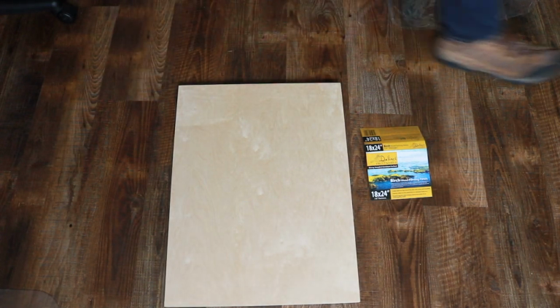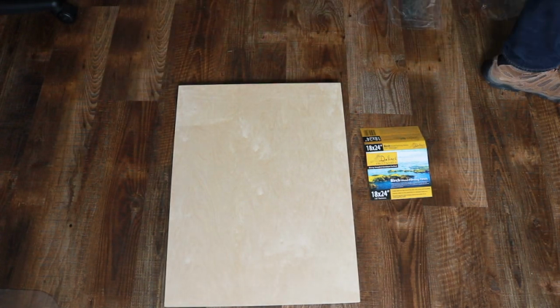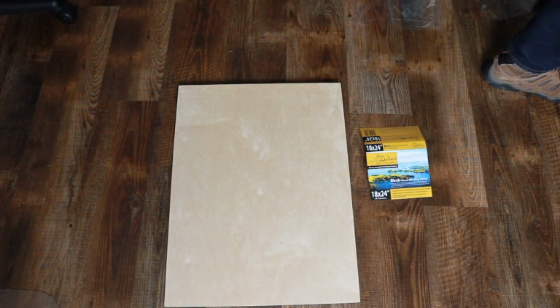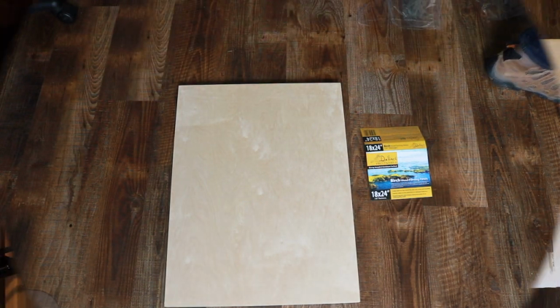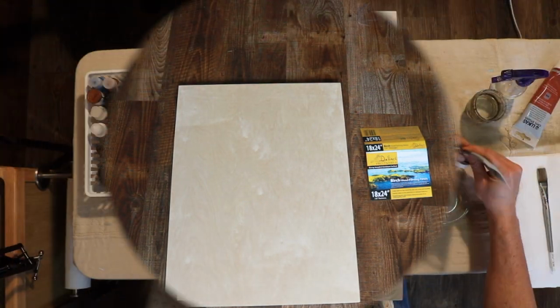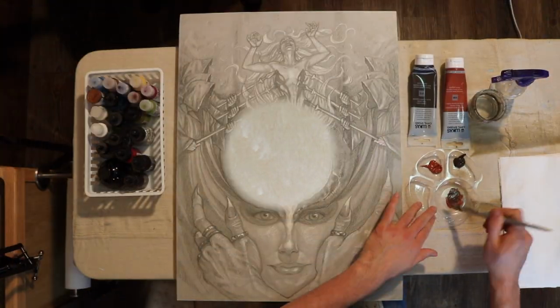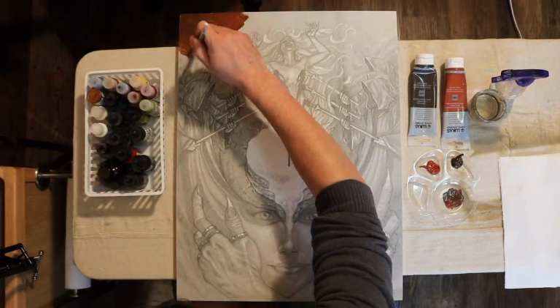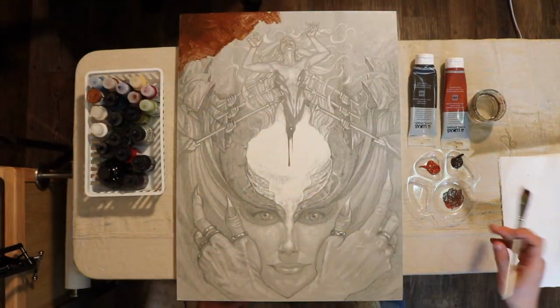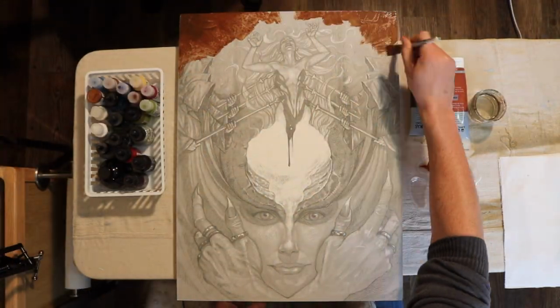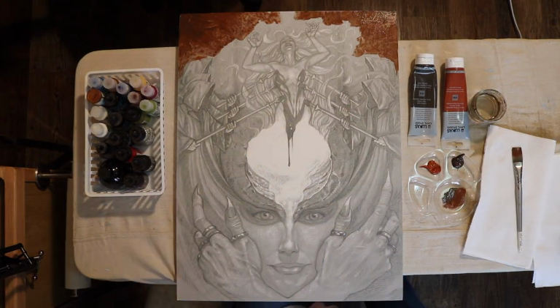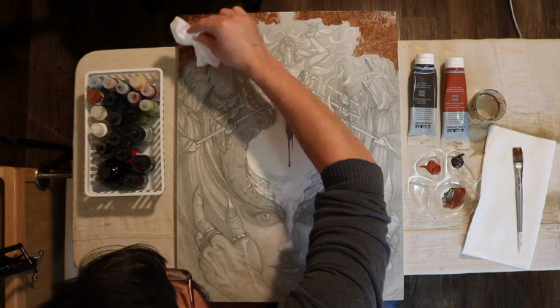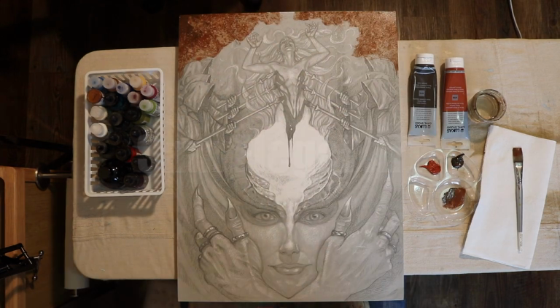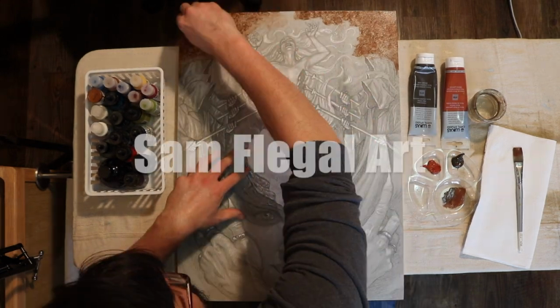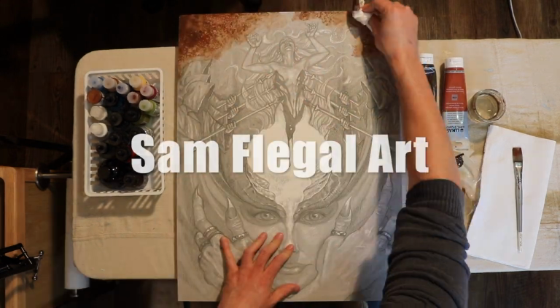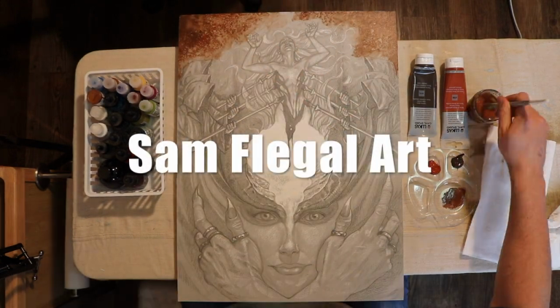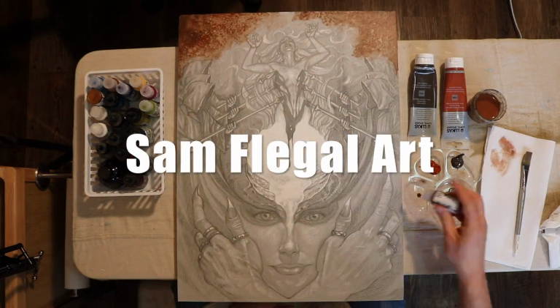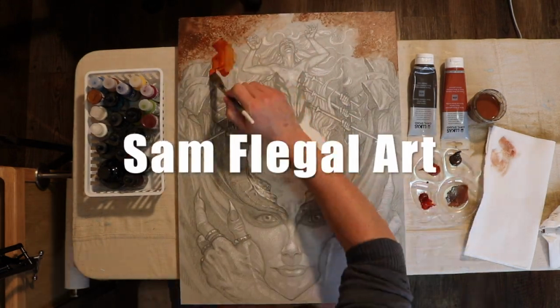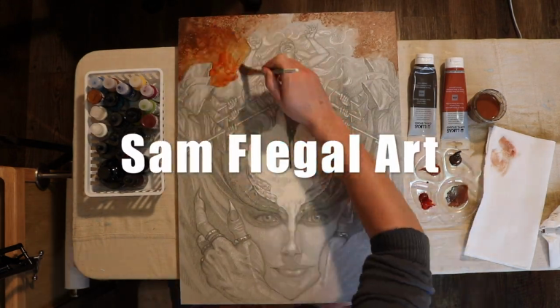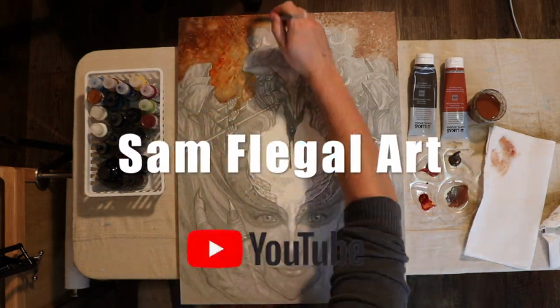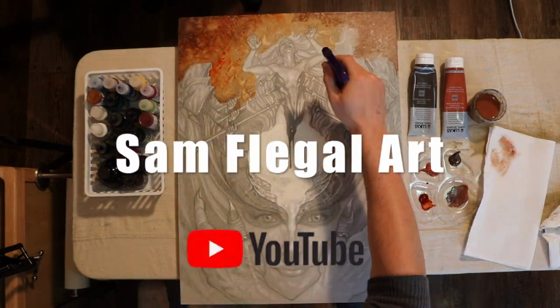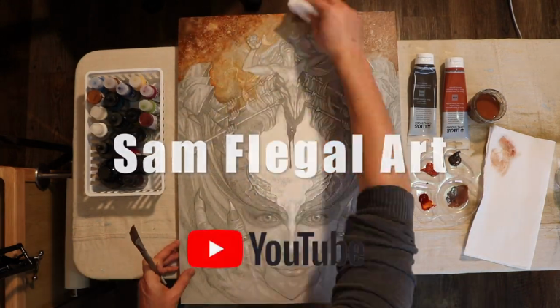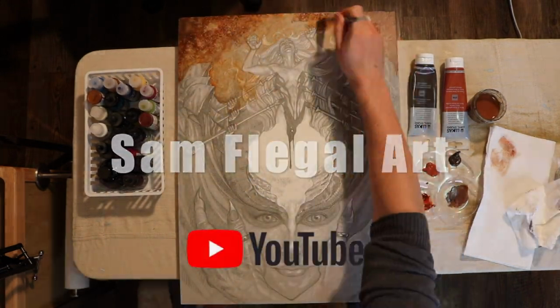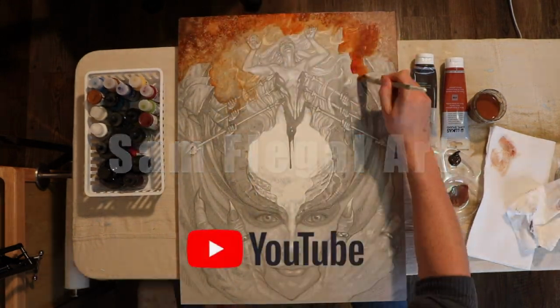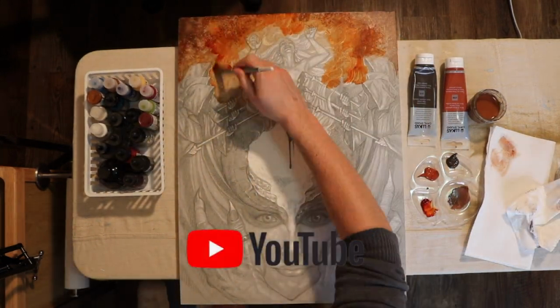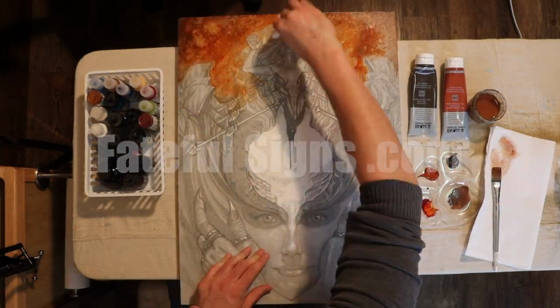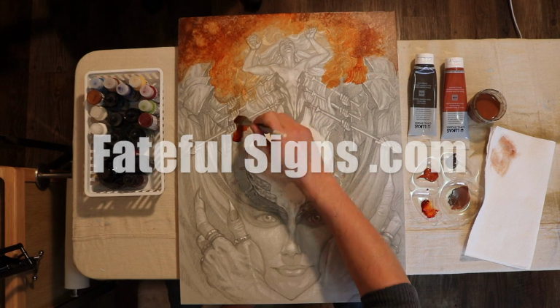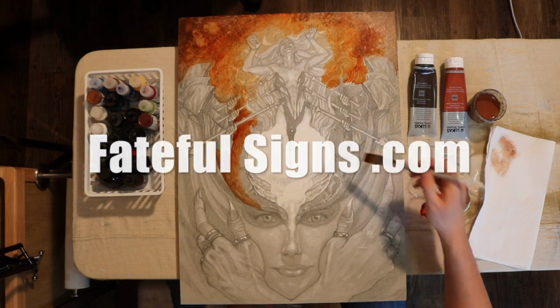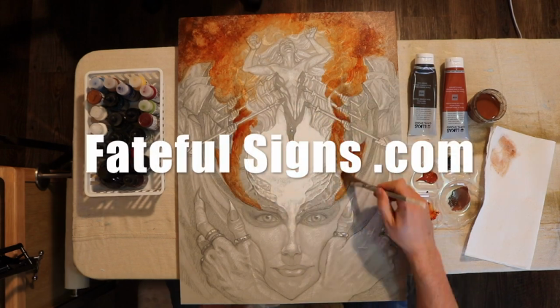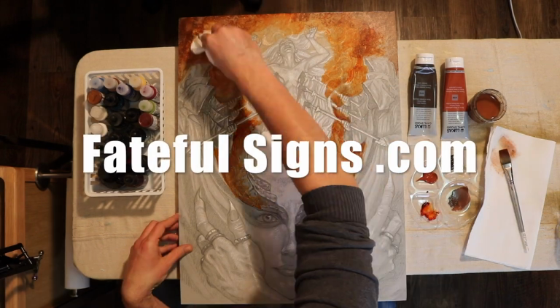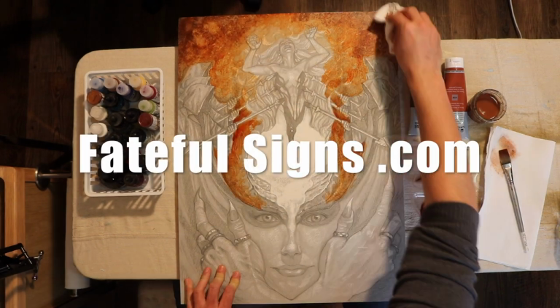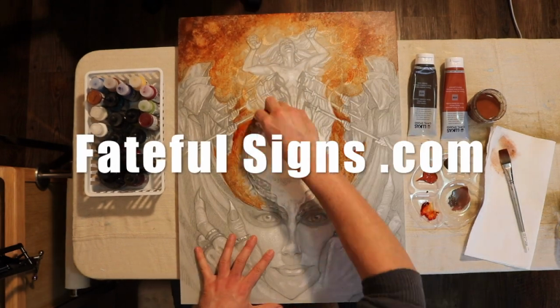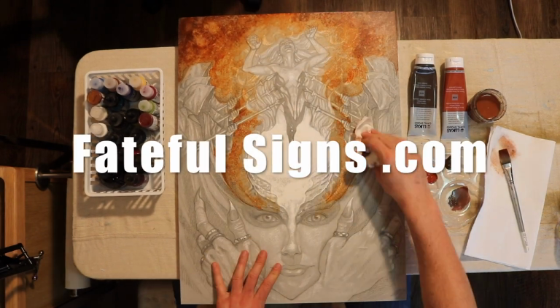Hope you enjoy. If you'd like to see more process videos, head over to Sam Flegel Art on YouTube. To see more of my art, go to fatefulsigns.com.